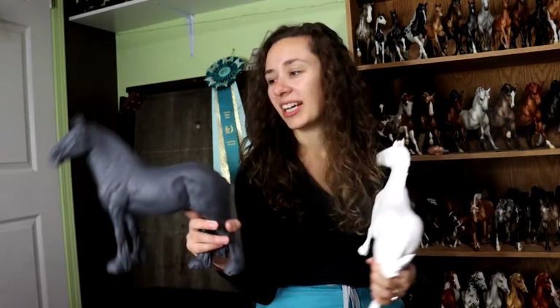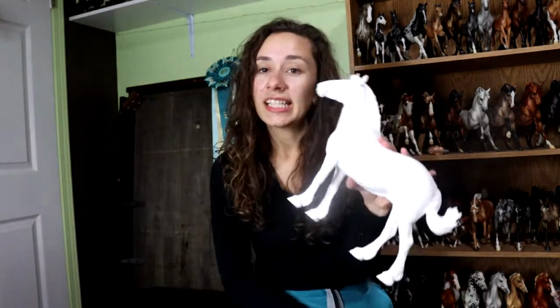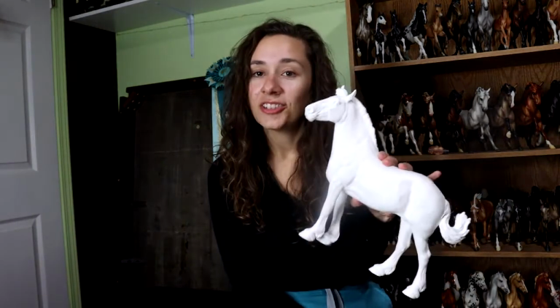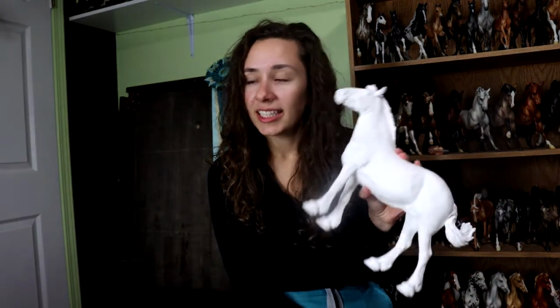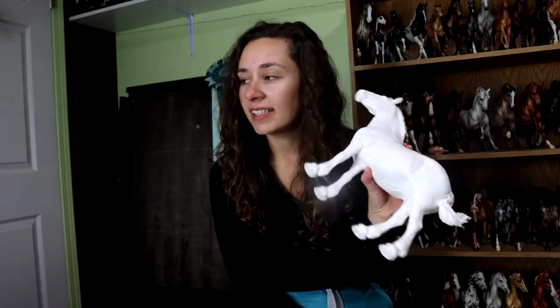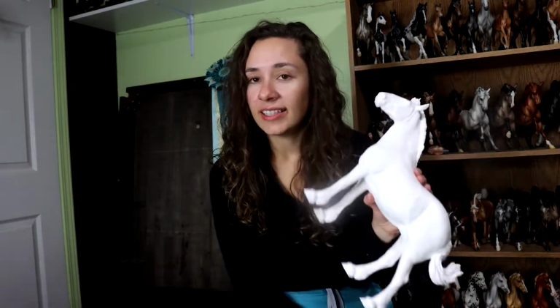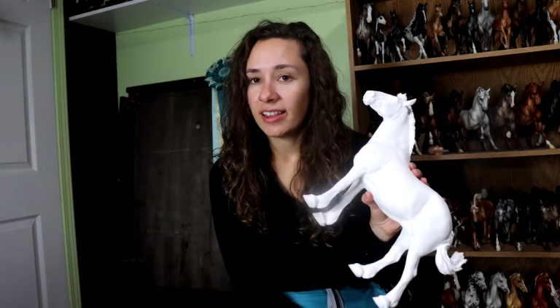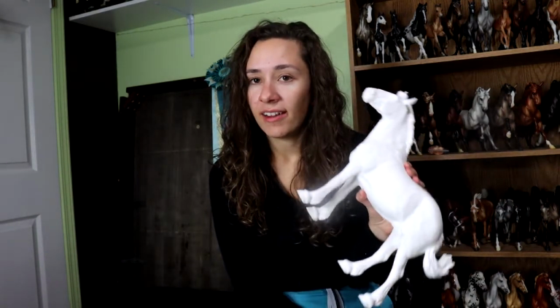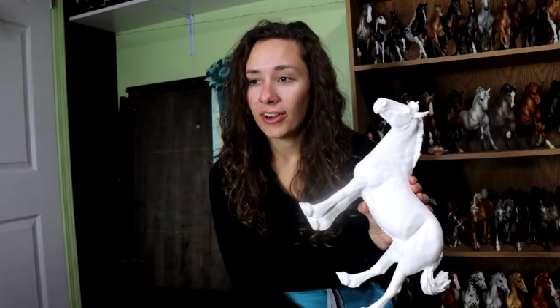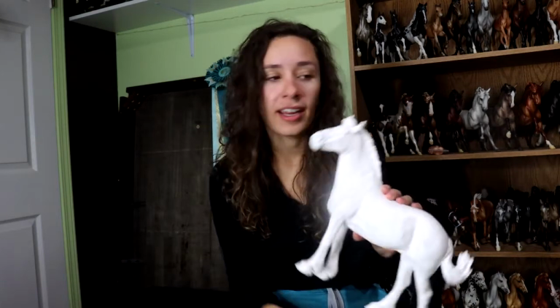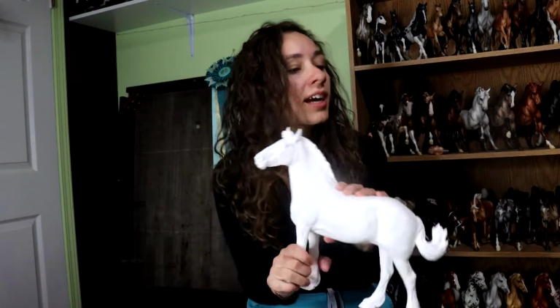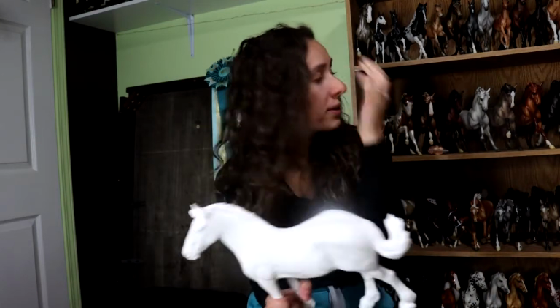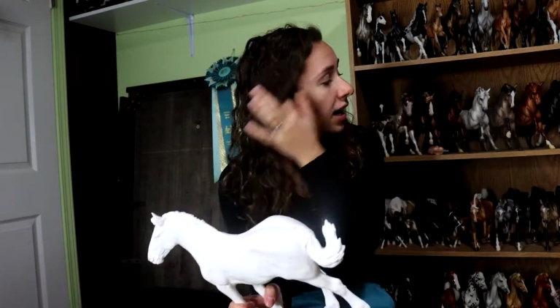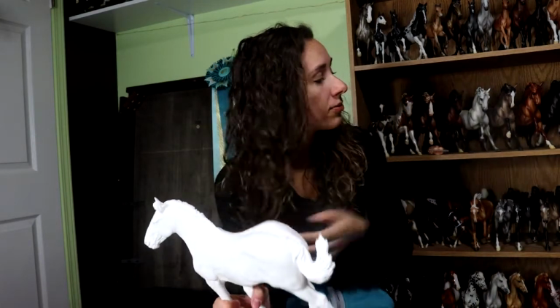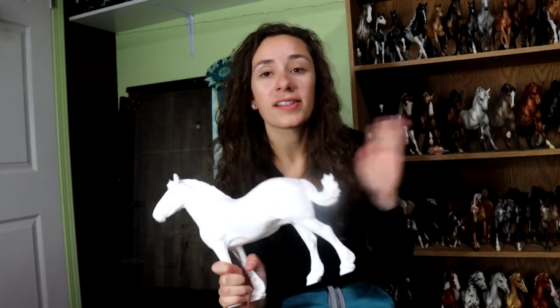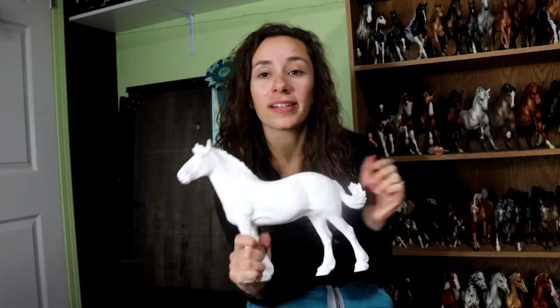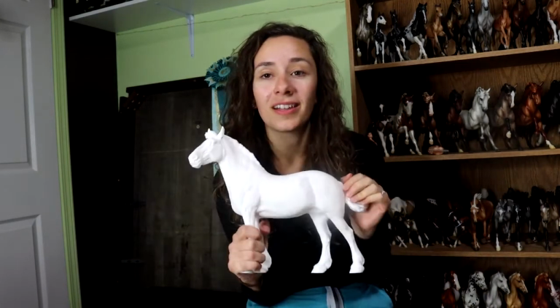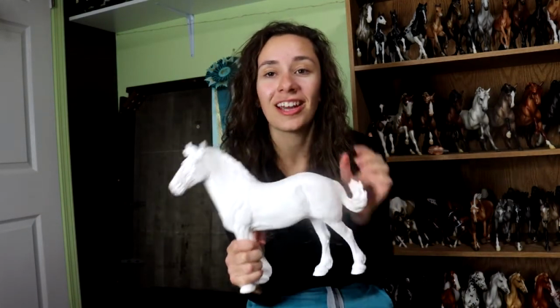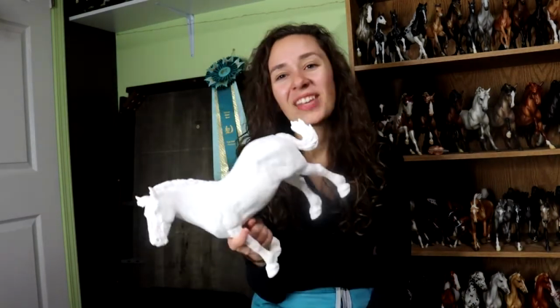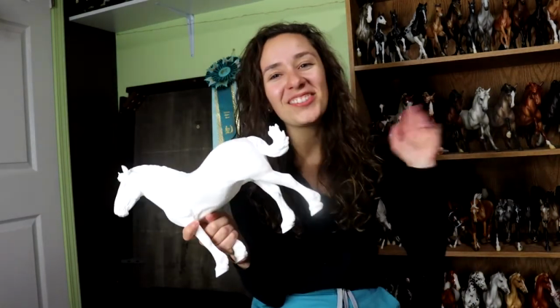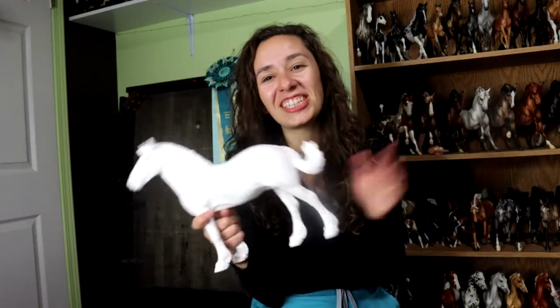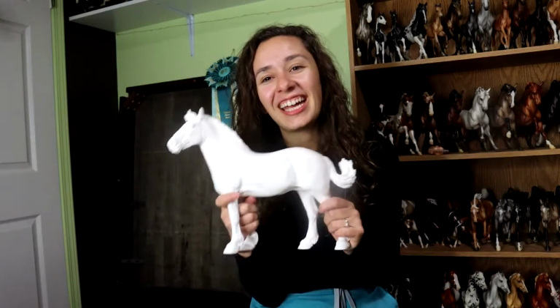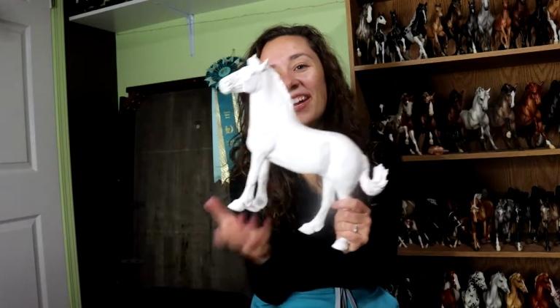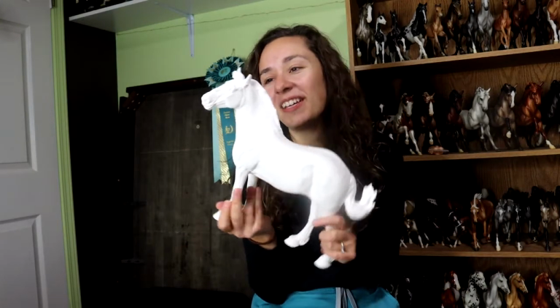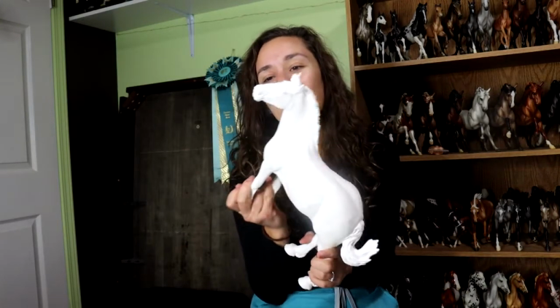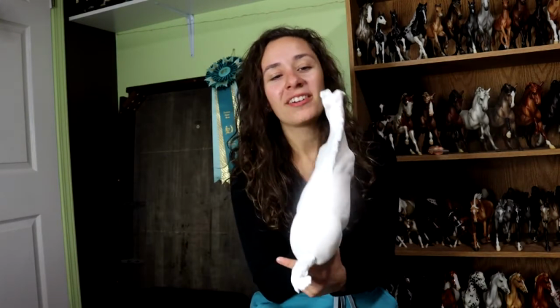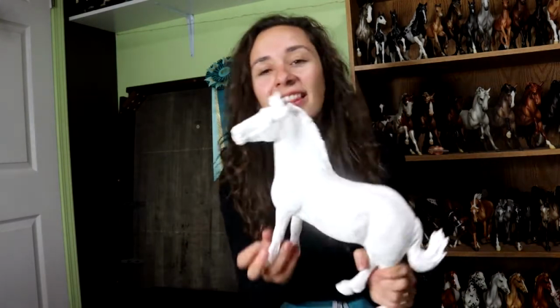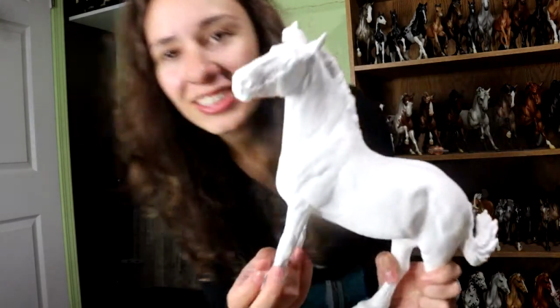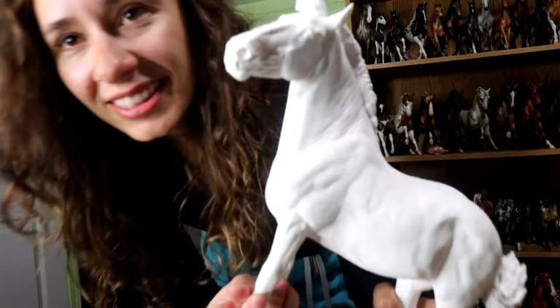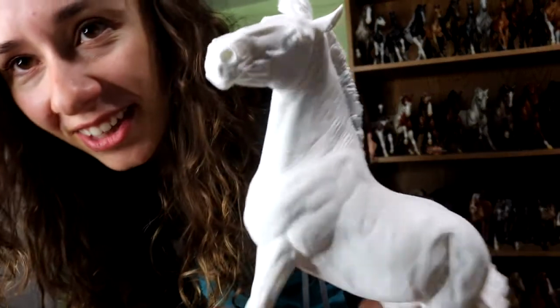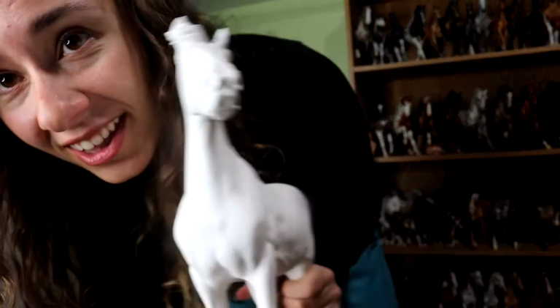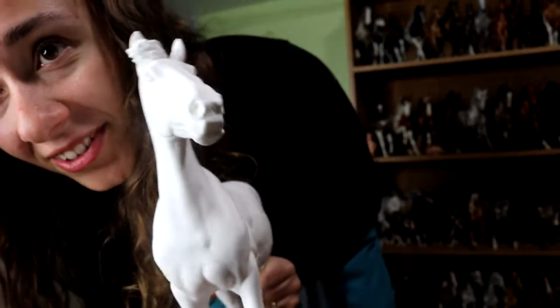So this is Jolie, and this is the last resin that I had ordered. I pretty much have my solid resin horse collection now. Thank you so much for watching, and I hope that you like my Barely. I like her too — it's really fun. I really like her nose.